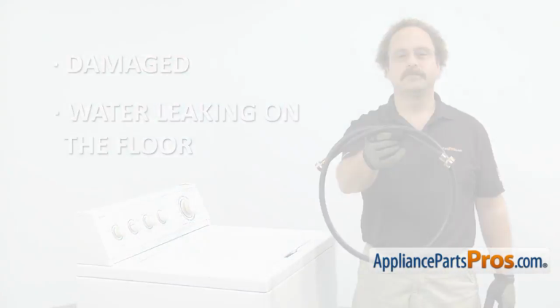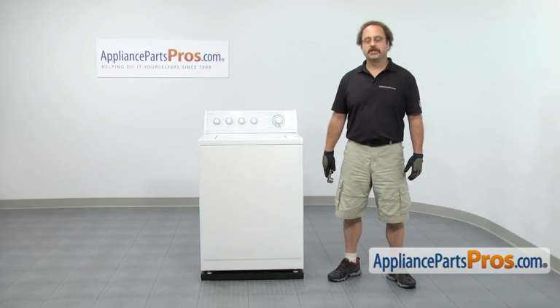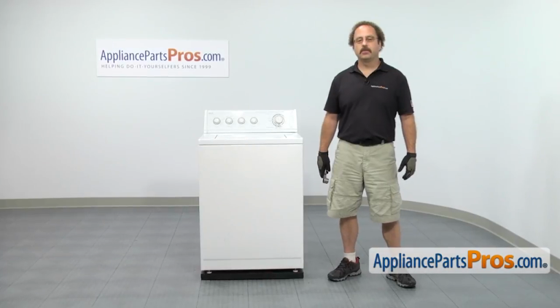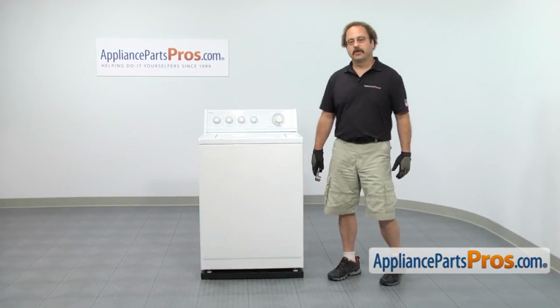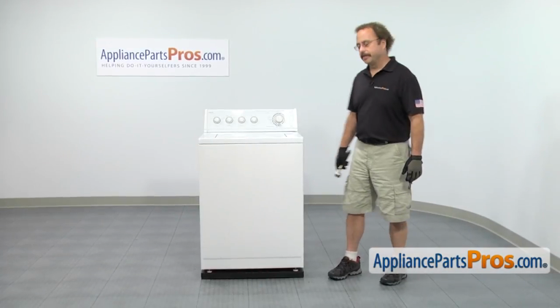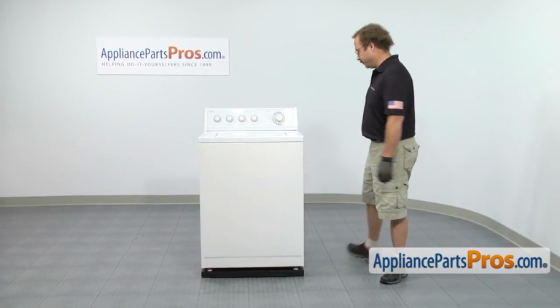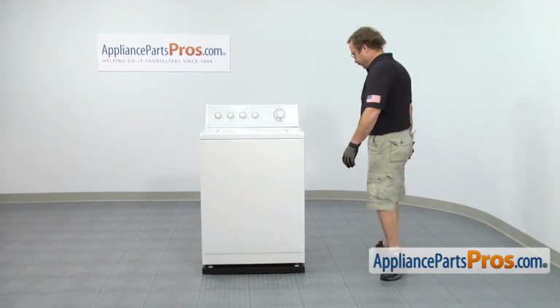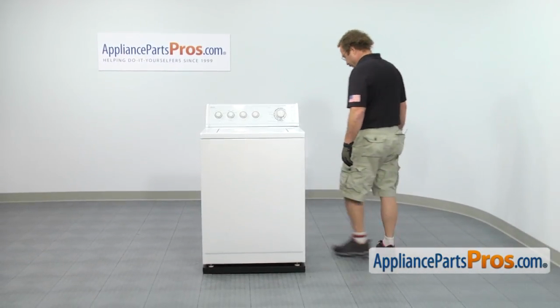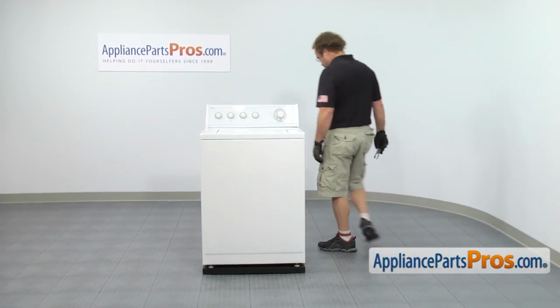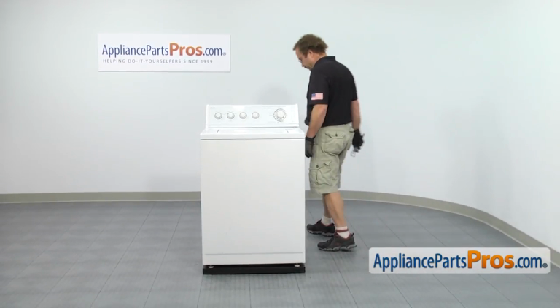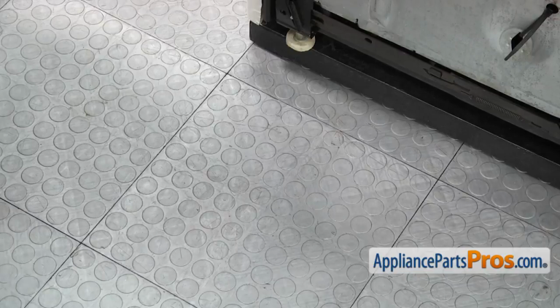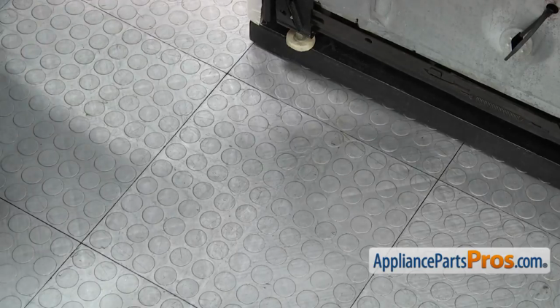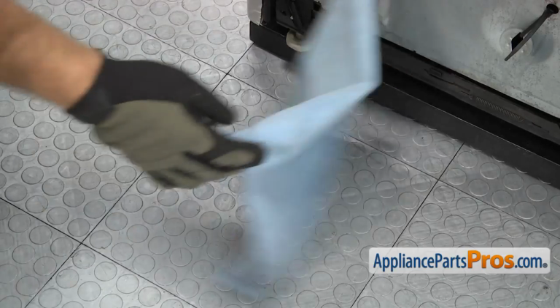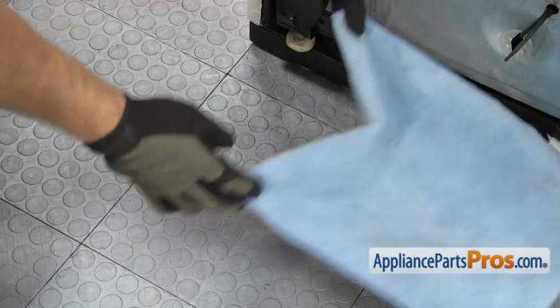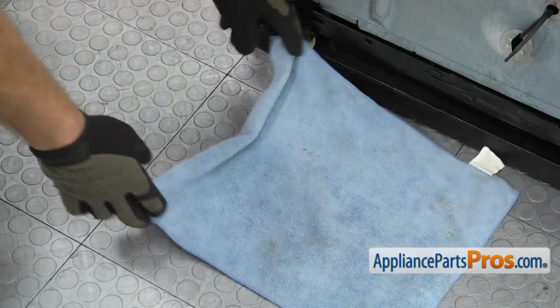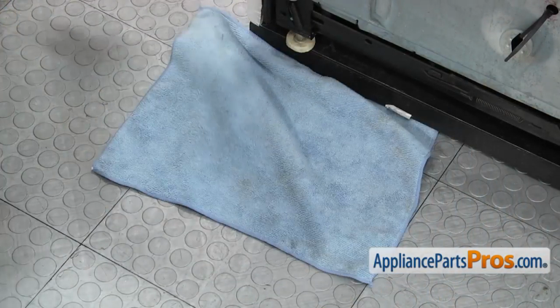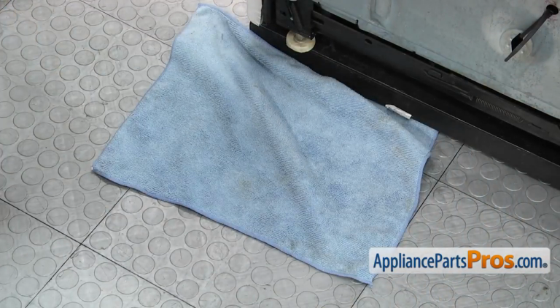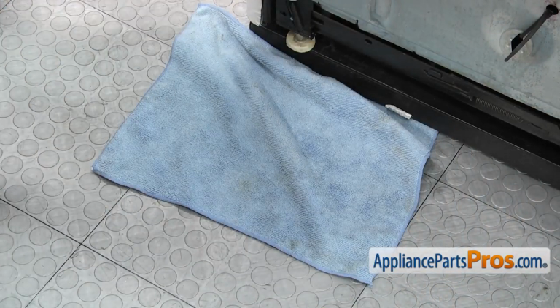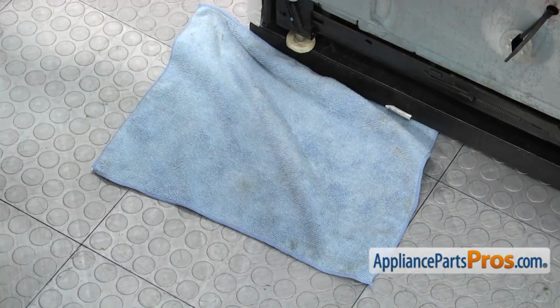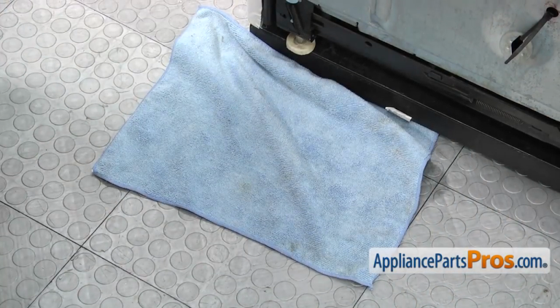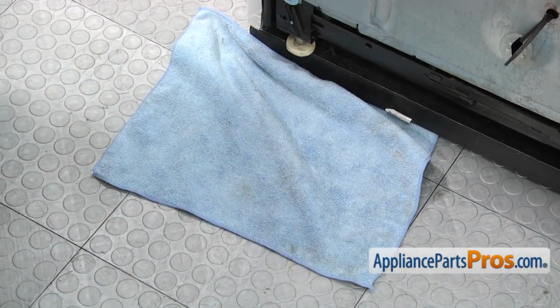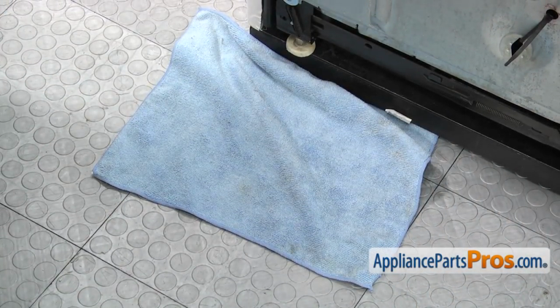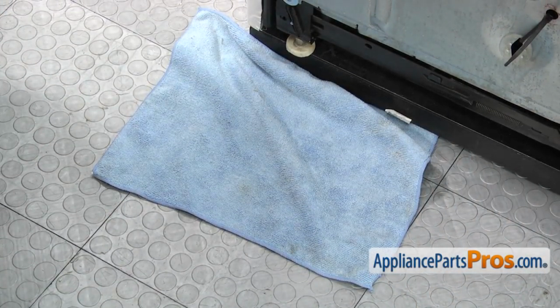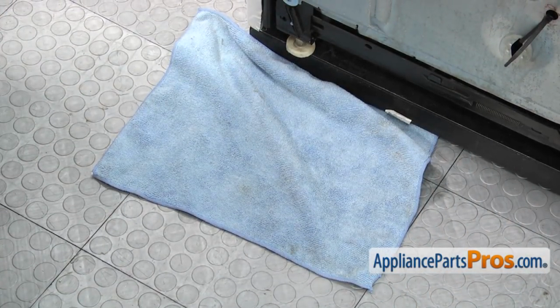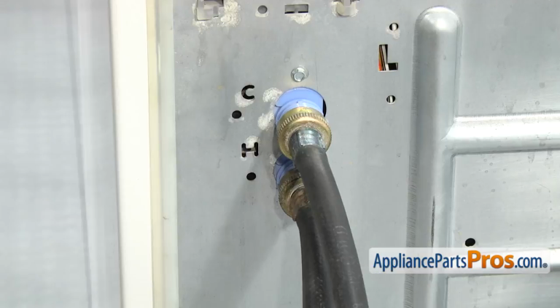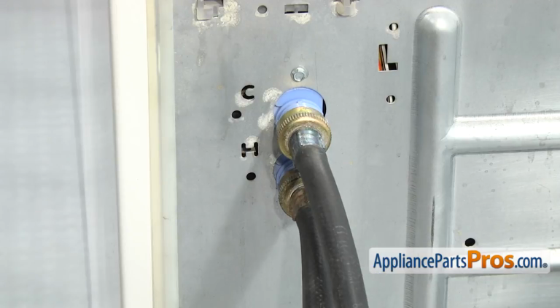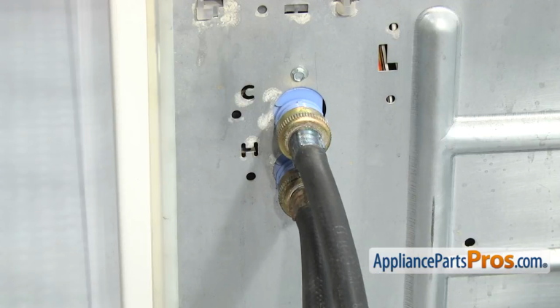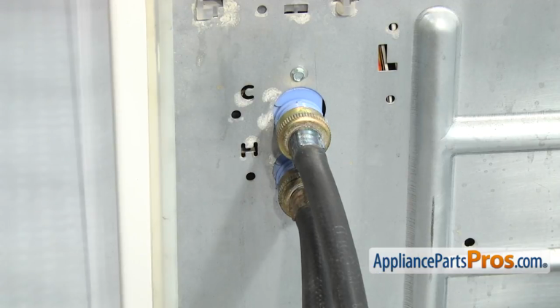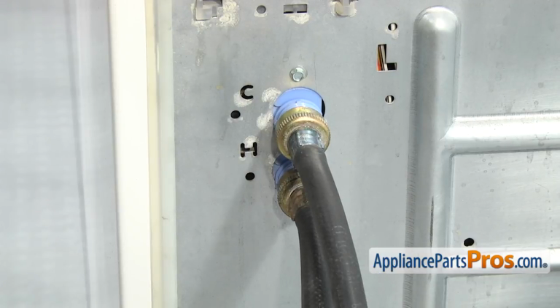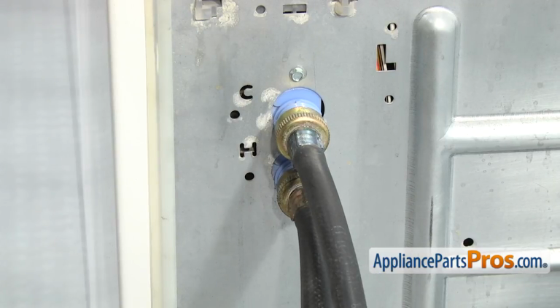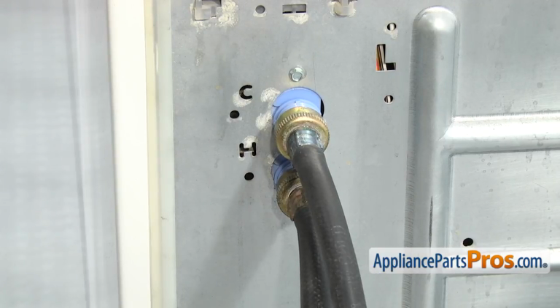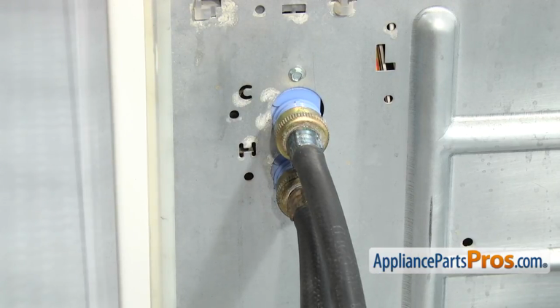In order to change the part, we're going to go to the back of the machine. Now that we're in back, we're going to put a towel down to catch any water that may come out when we take the hoses off. This fill hose is sold individually, so if you're changing out both, make sure you buy two.